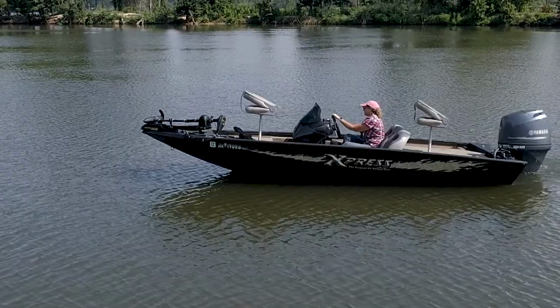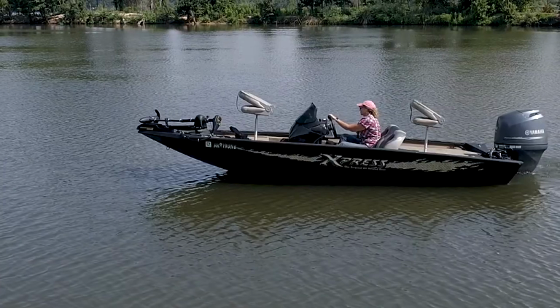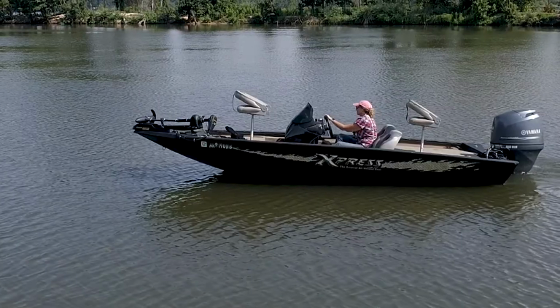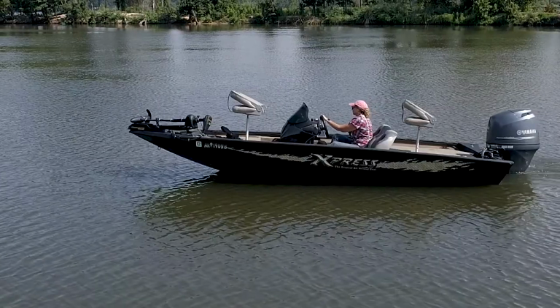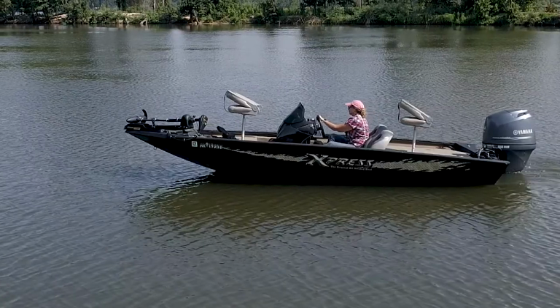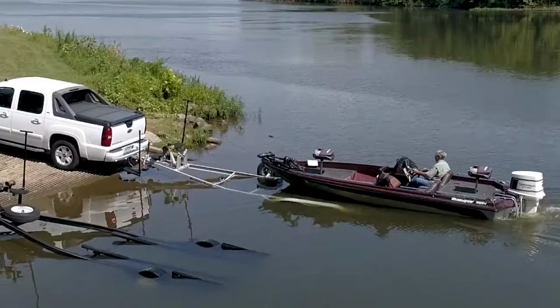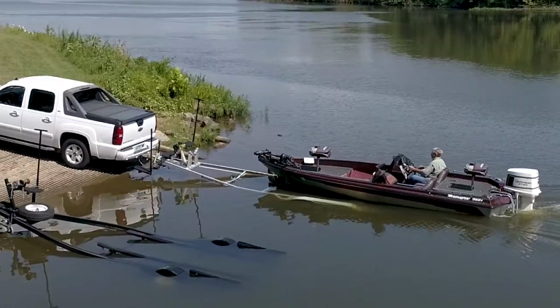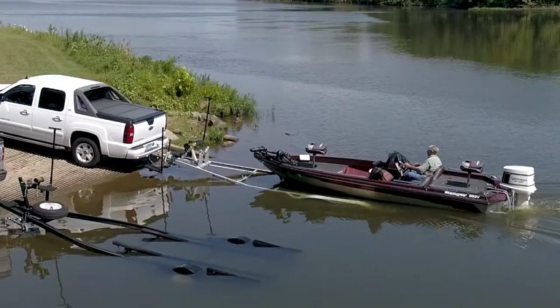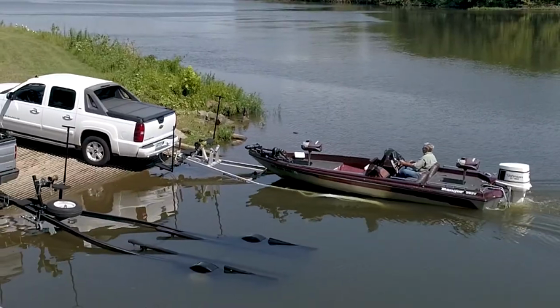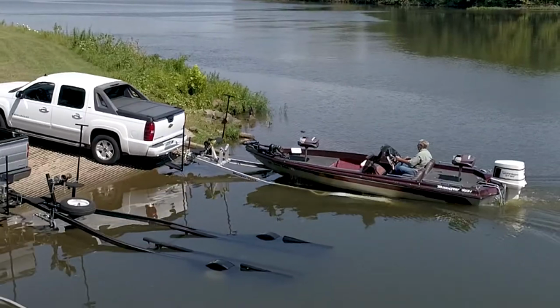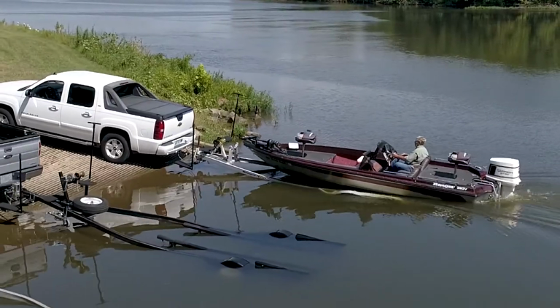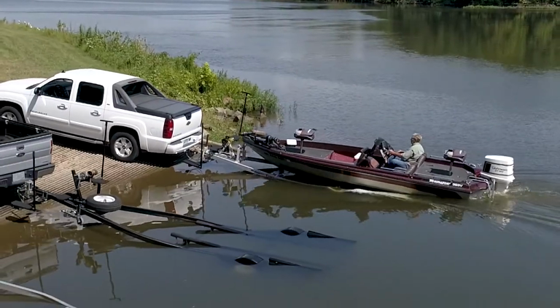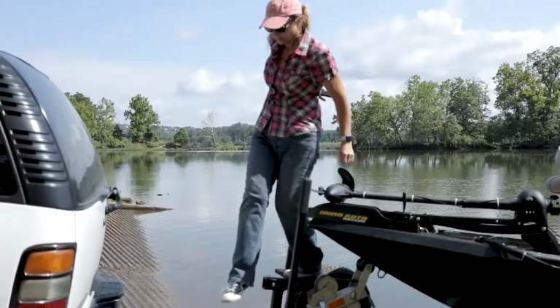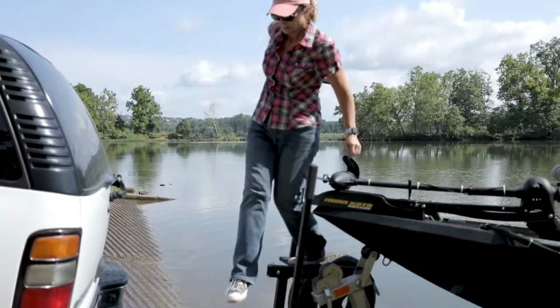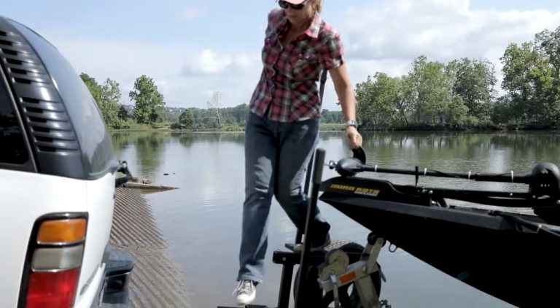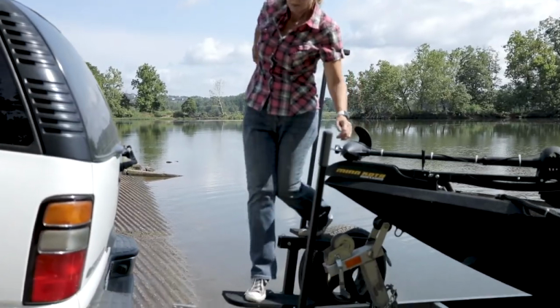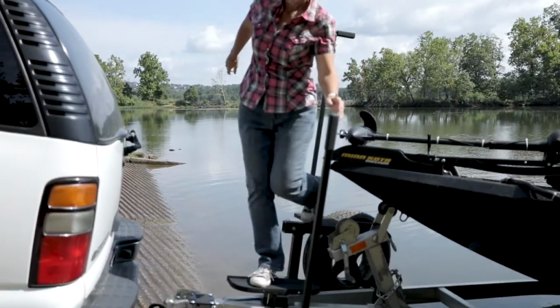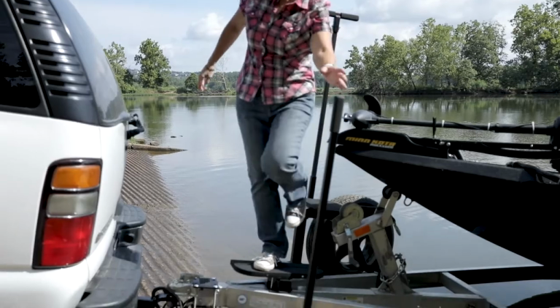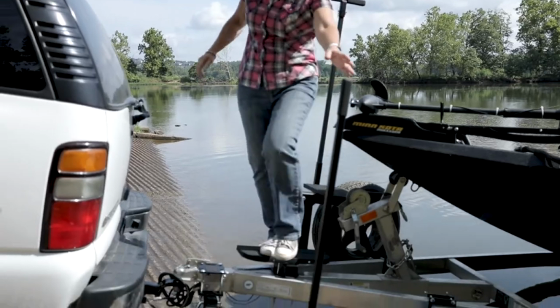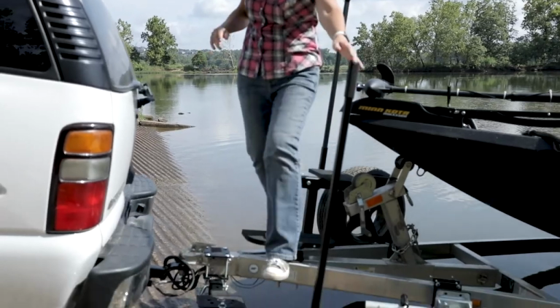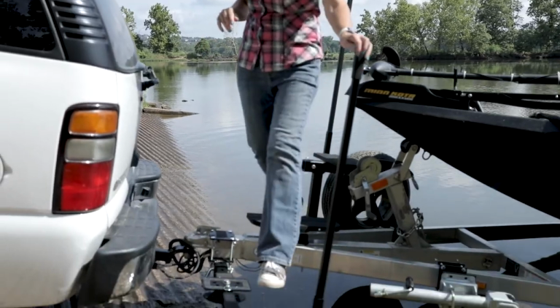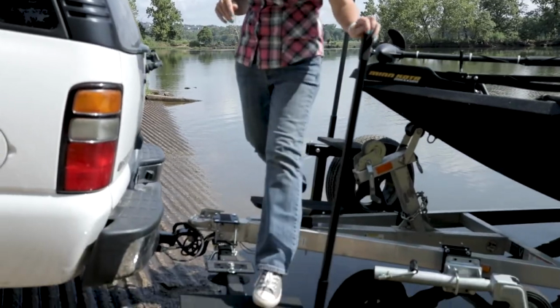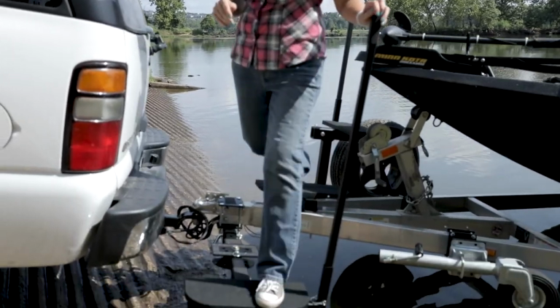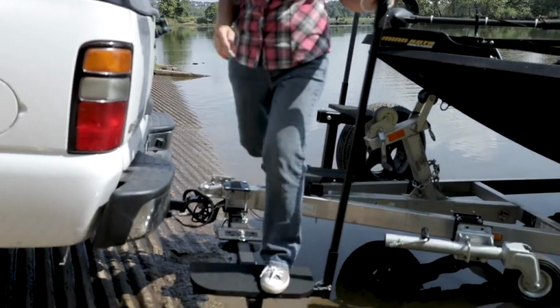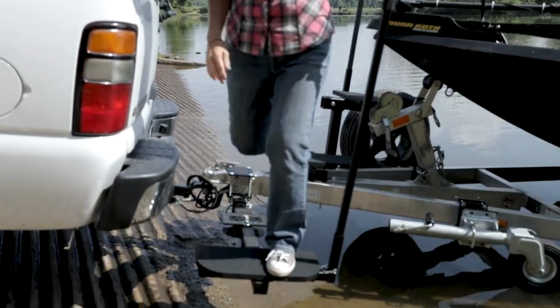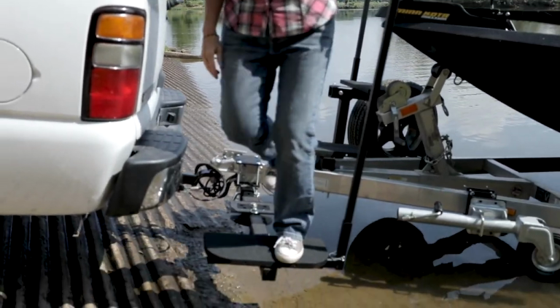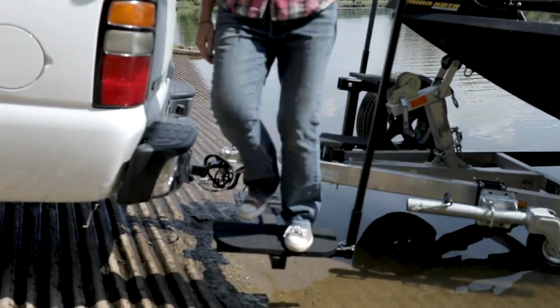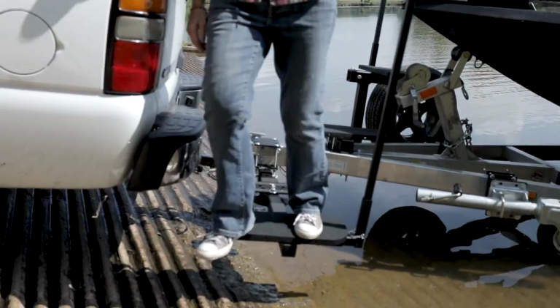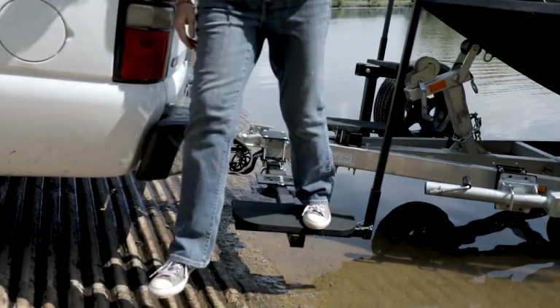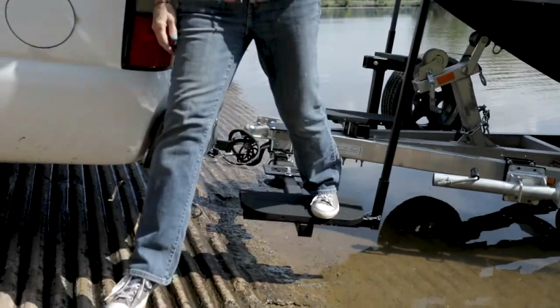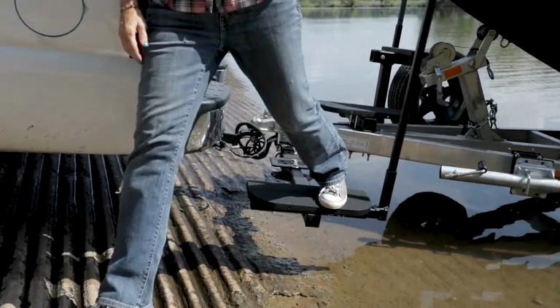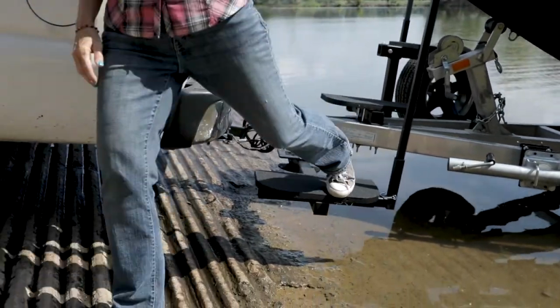After a day on the water, just drive onto your trailer, walk down the steps, hook up while standing safely, and then easily walk right onto the boat ramp.